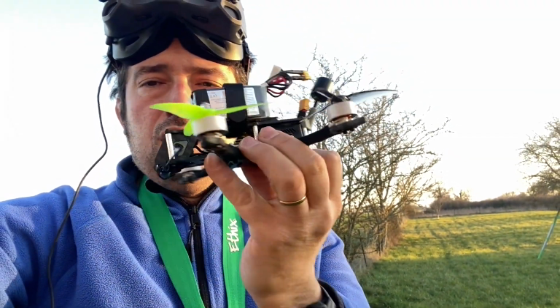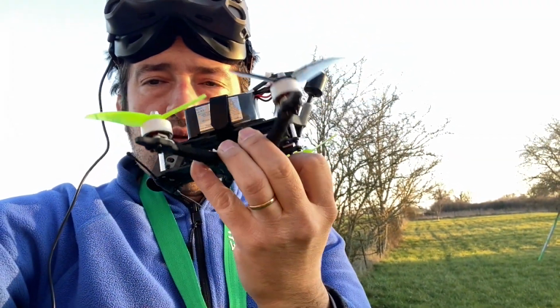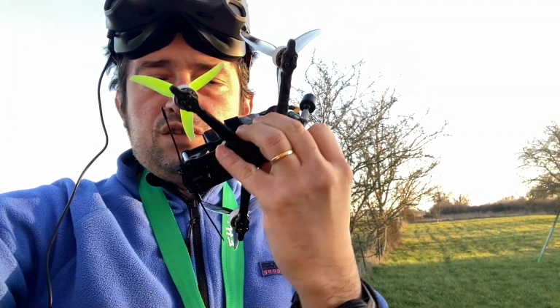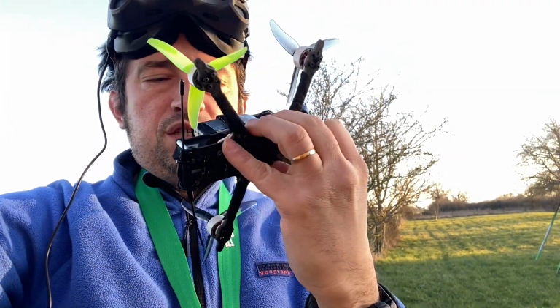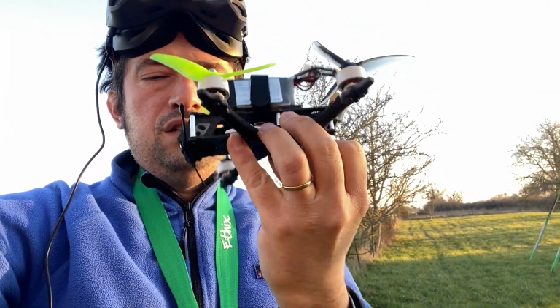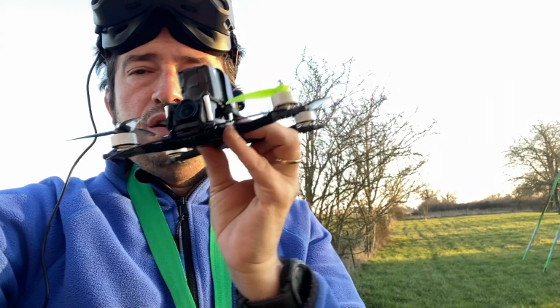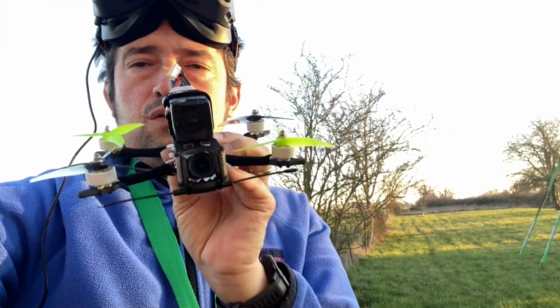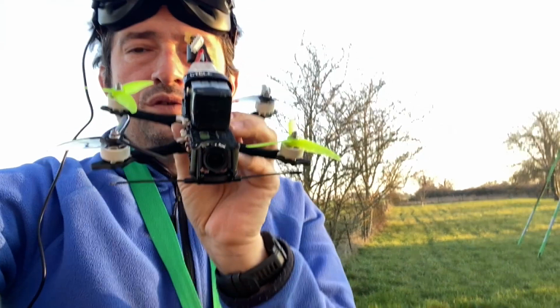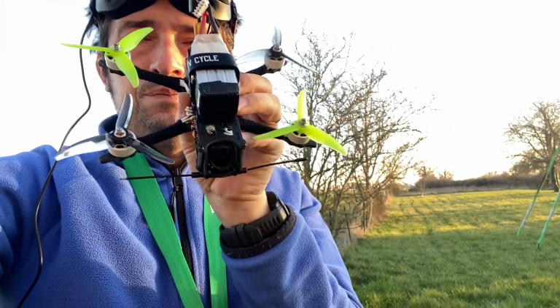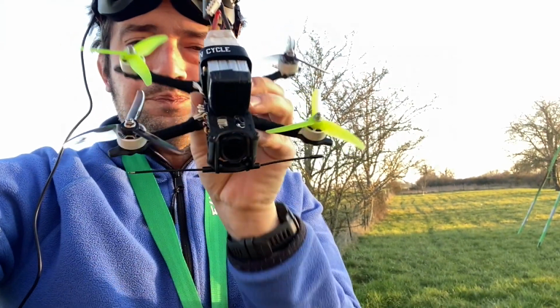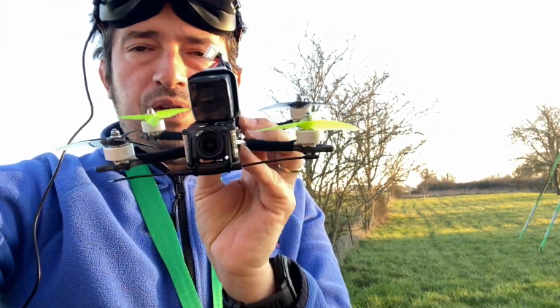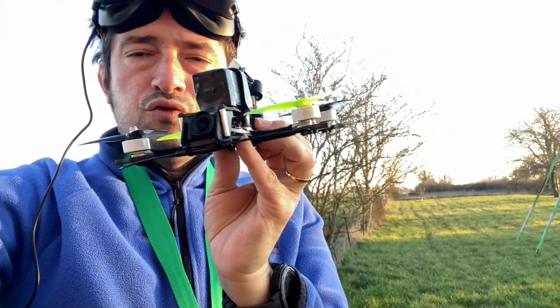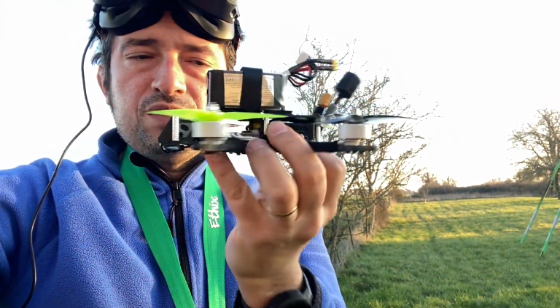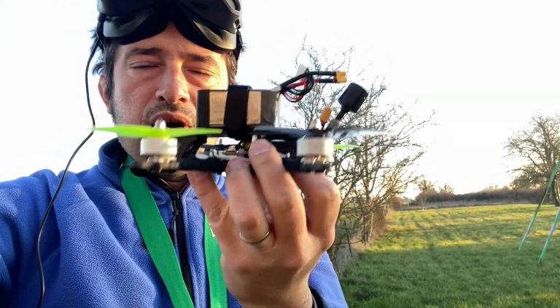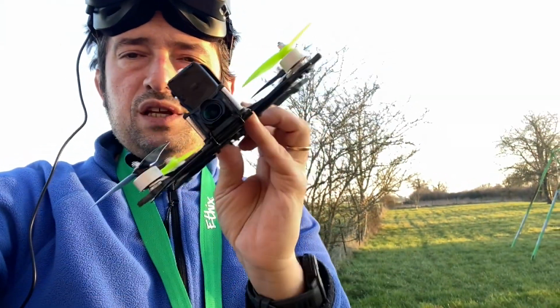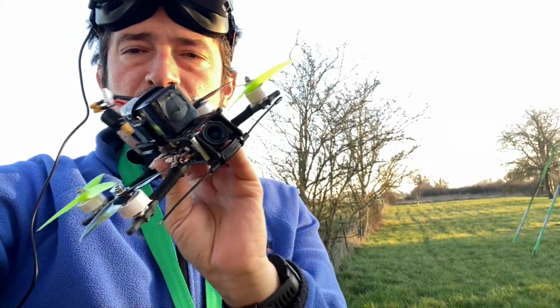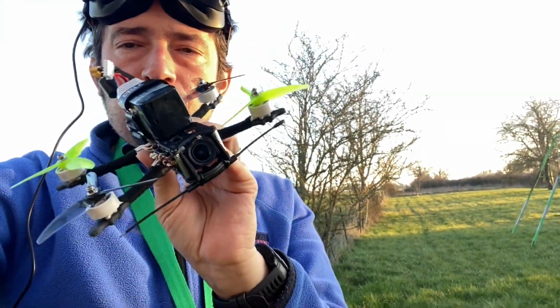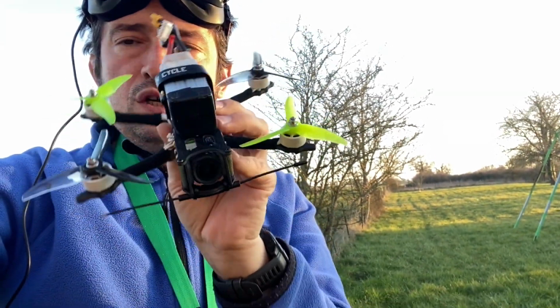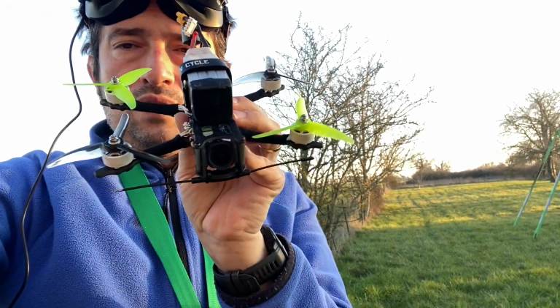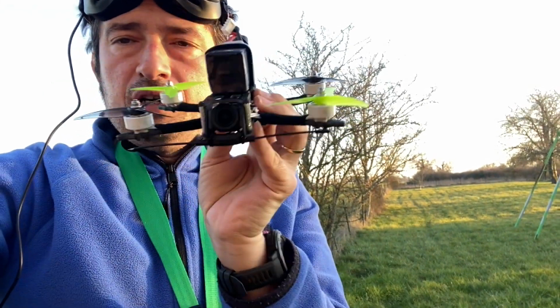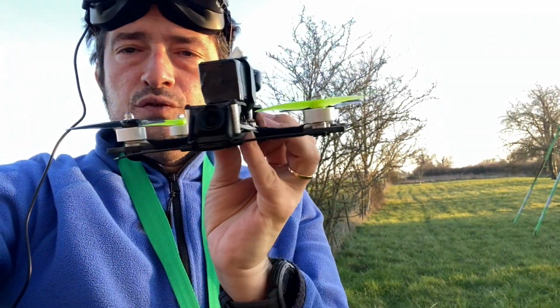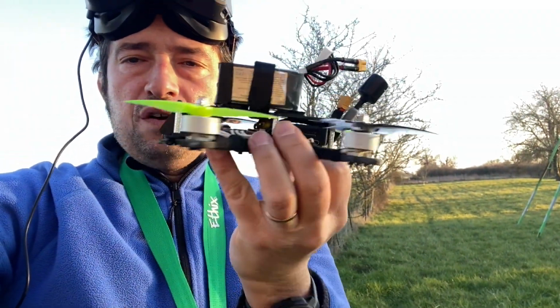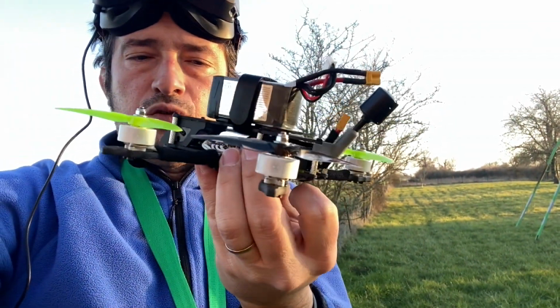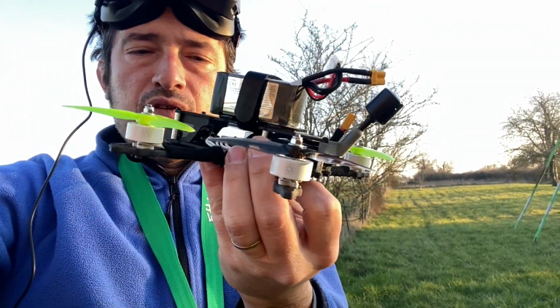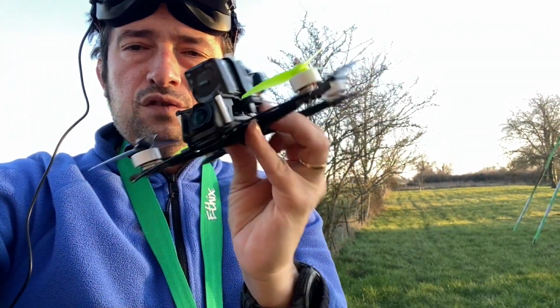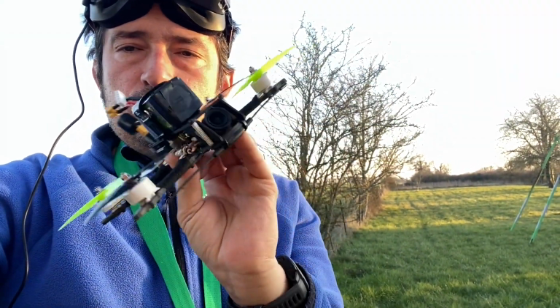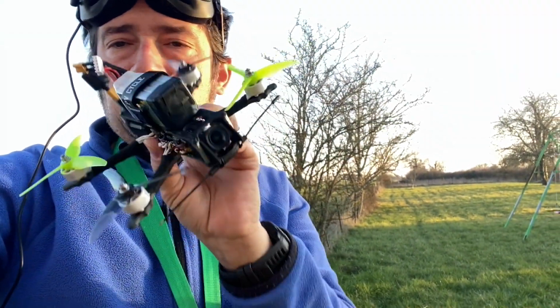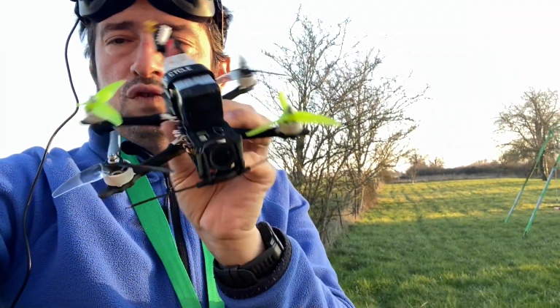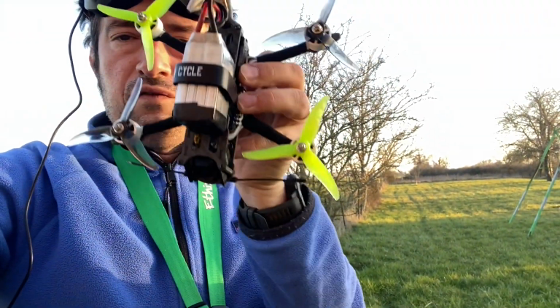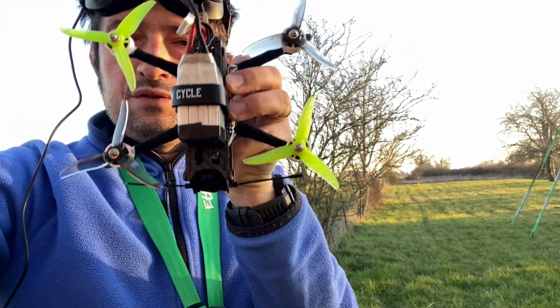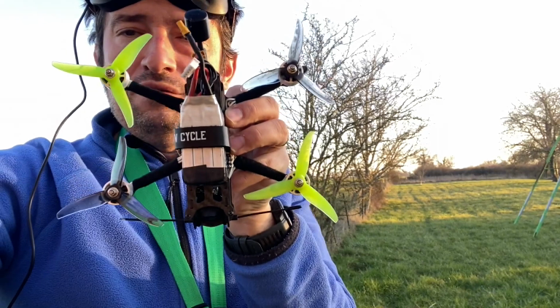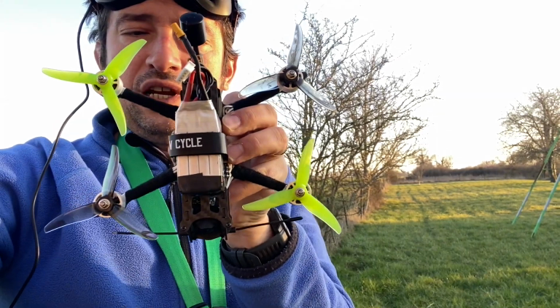I worked specifically to have all the props and mounts and everything out of view, so you have a clear view of everything you have in front of you. So it's a tiny cruiser, tiny flyer, tiny freestyler.